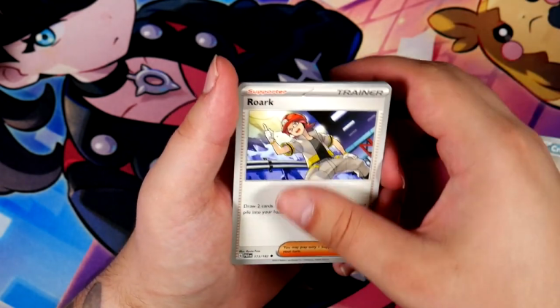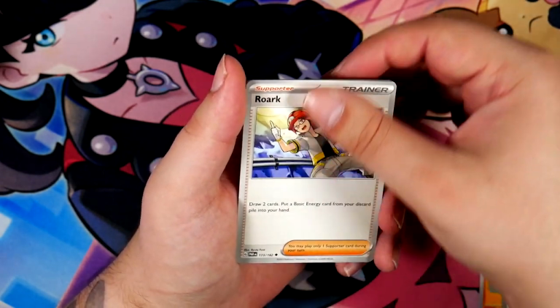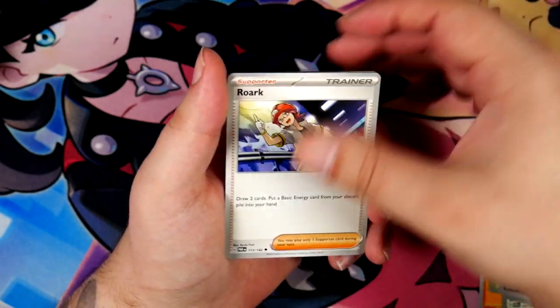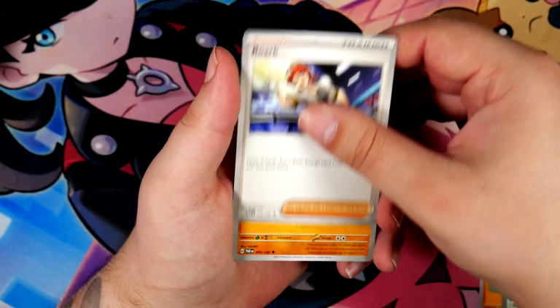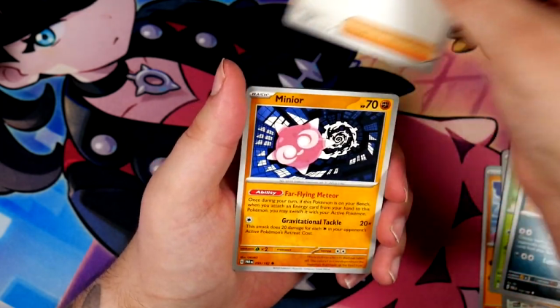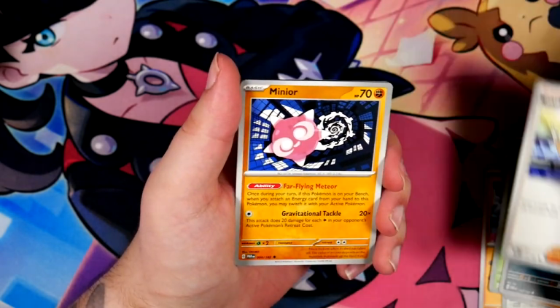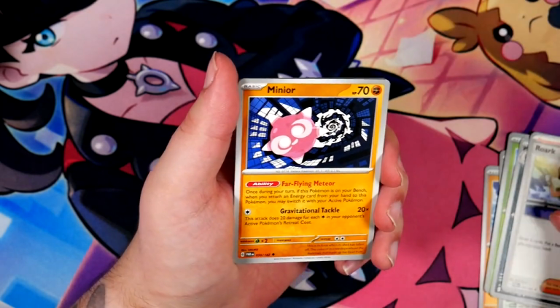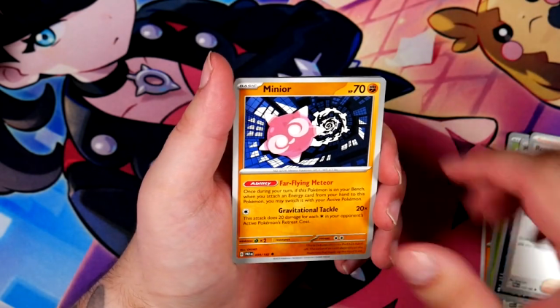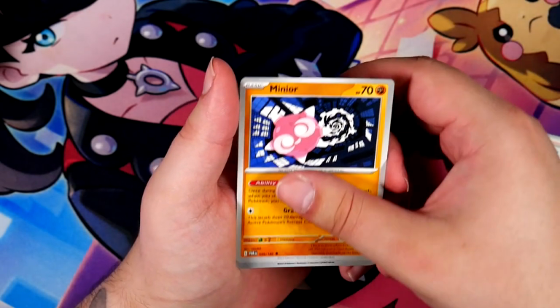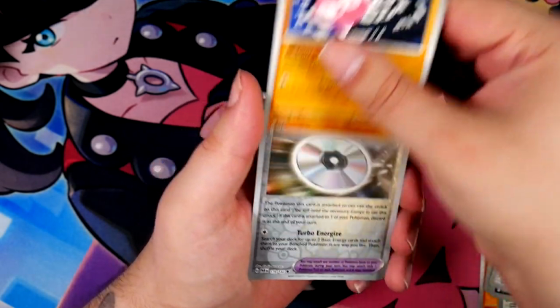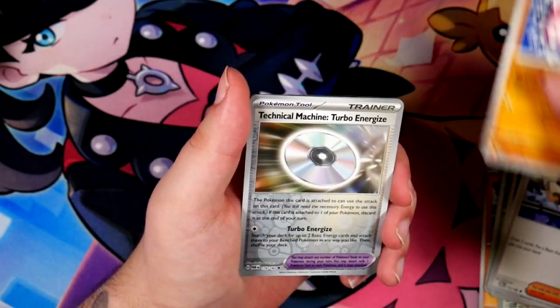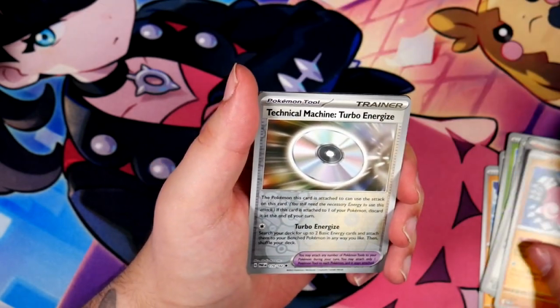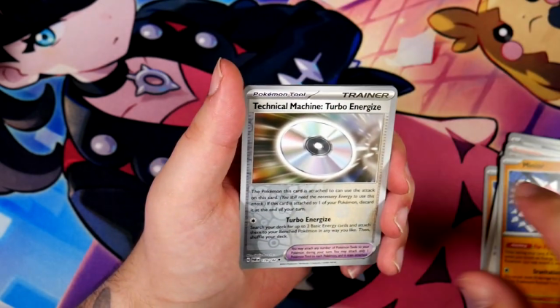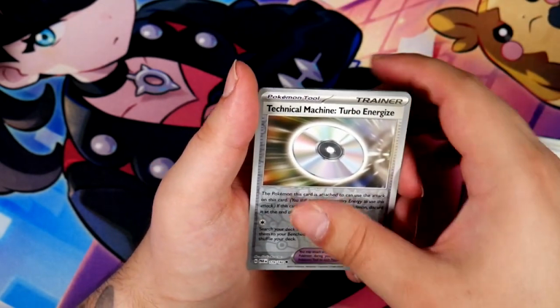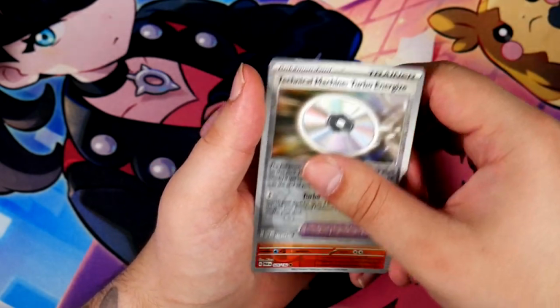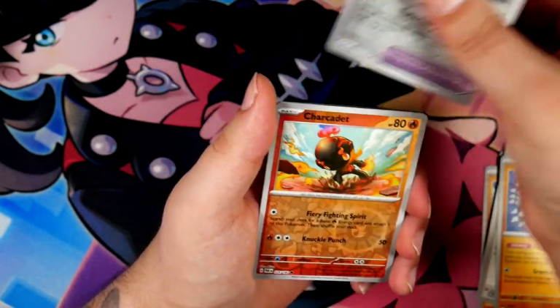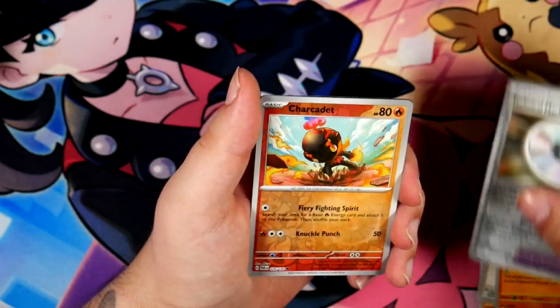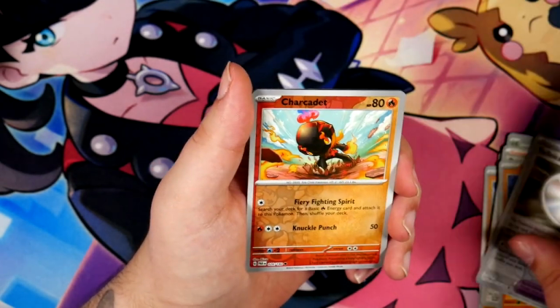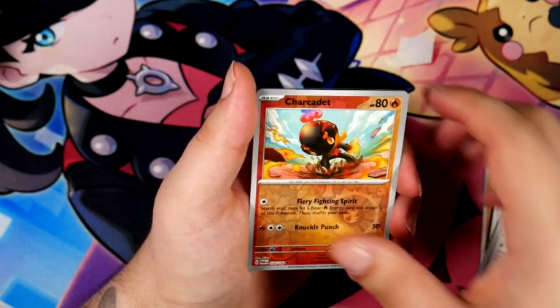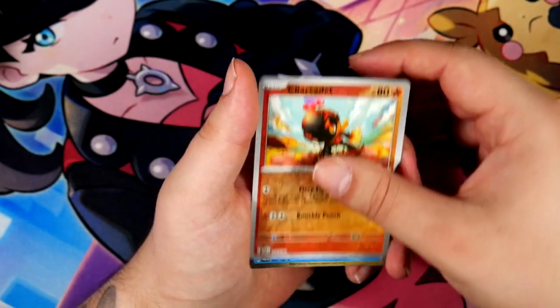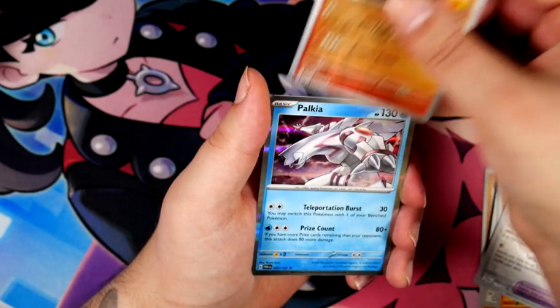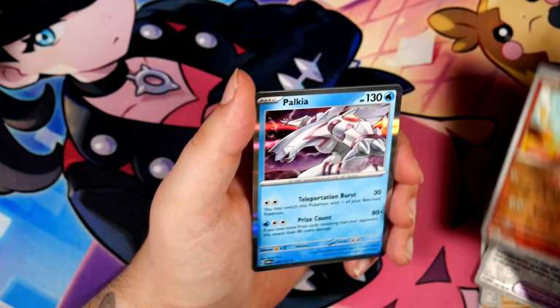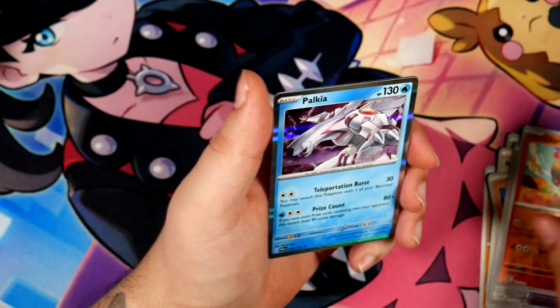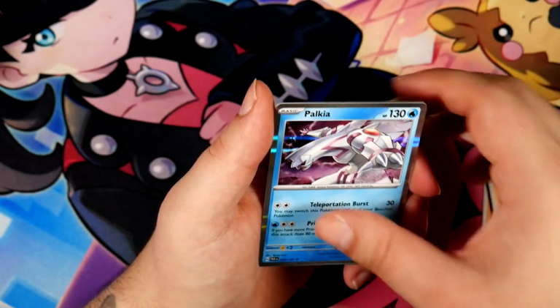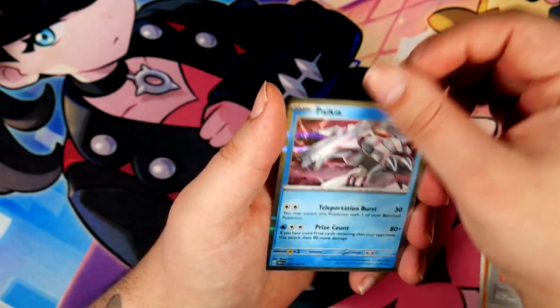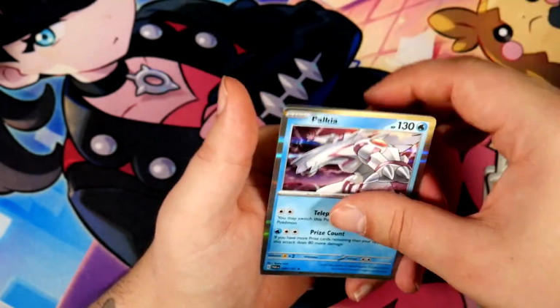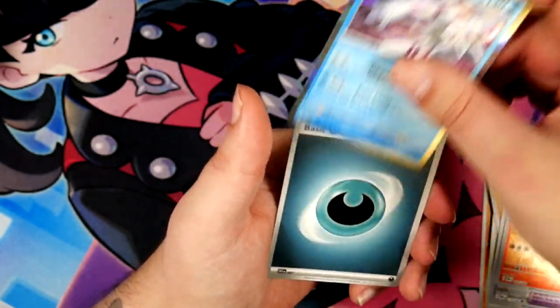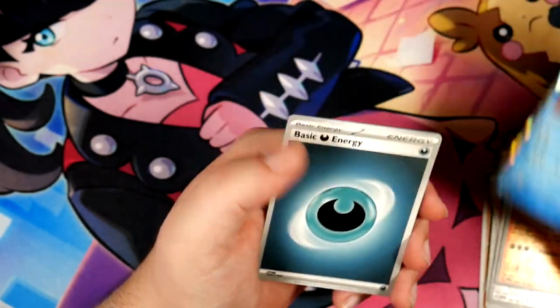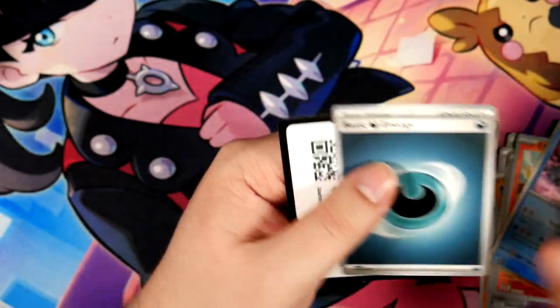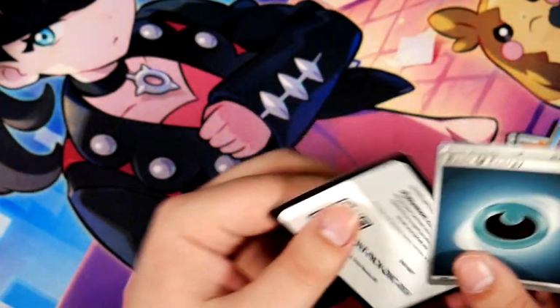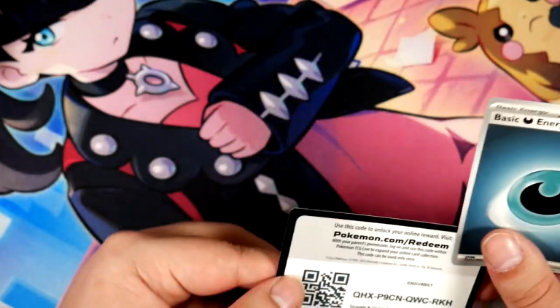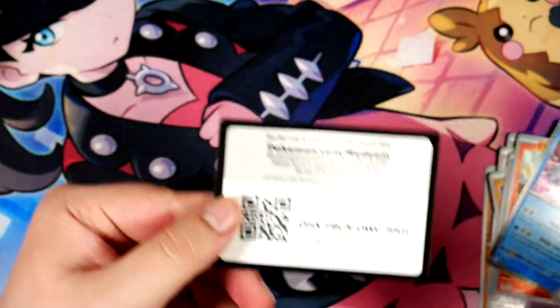Maybe we can rectify that with this year's high class set, which will release December 1st — very, very early. I'm still kind of hyped about it. There is, of course, the Charizard.